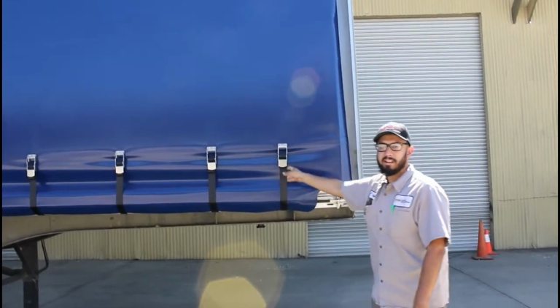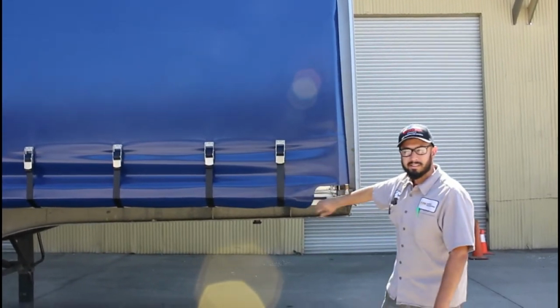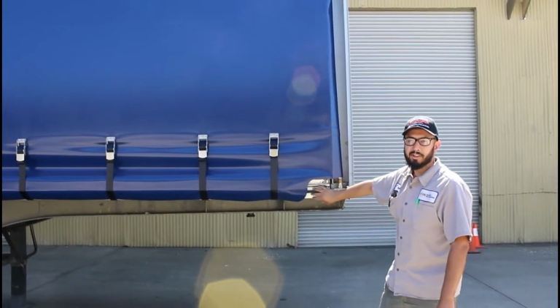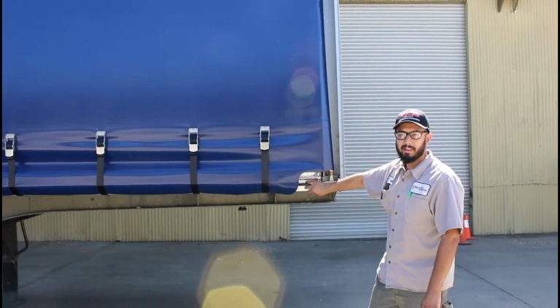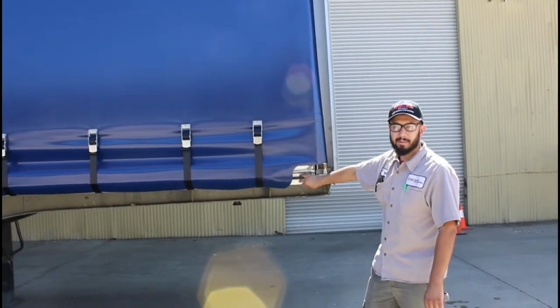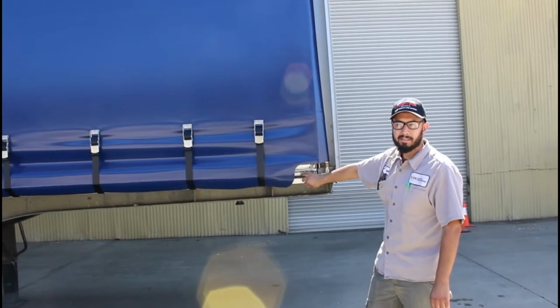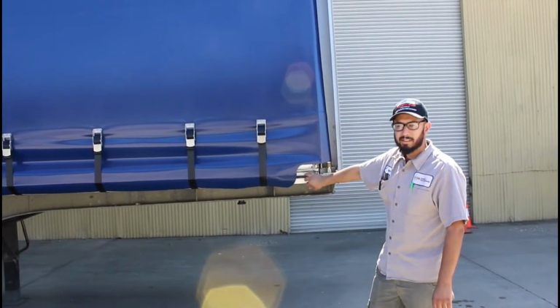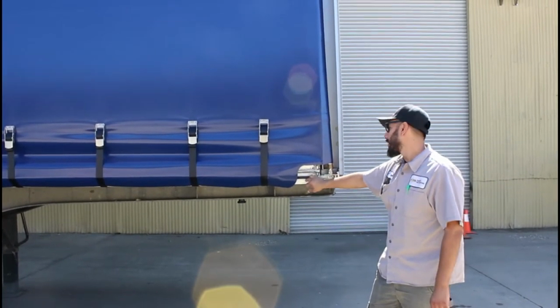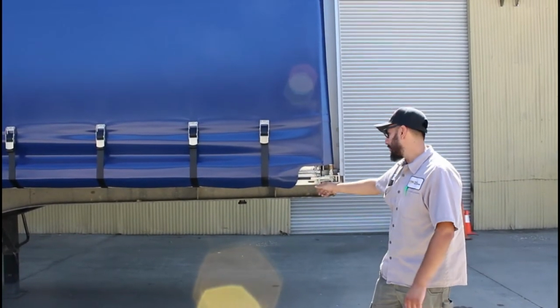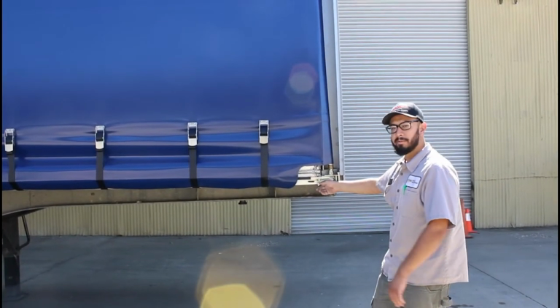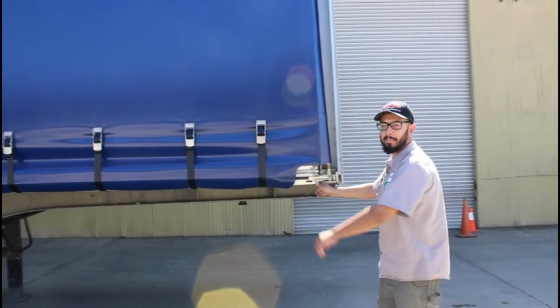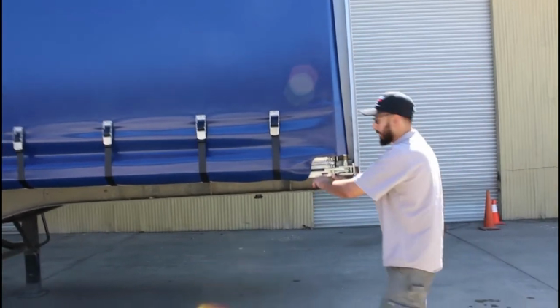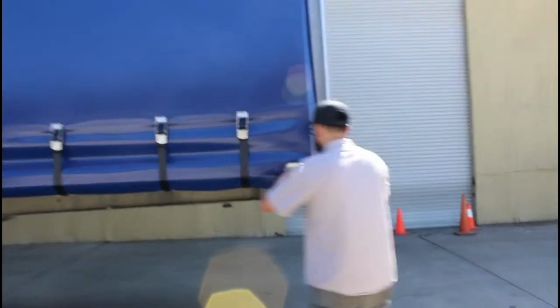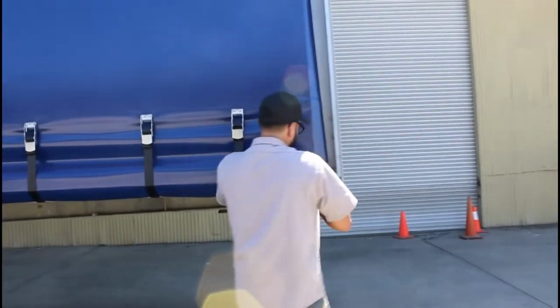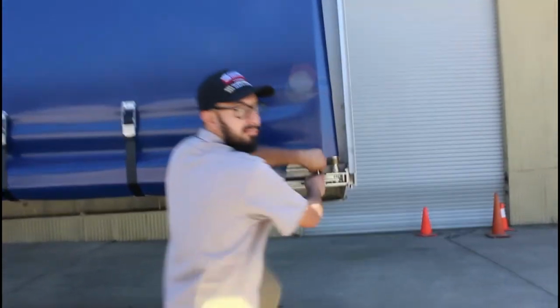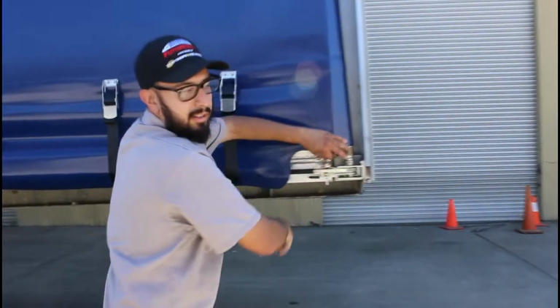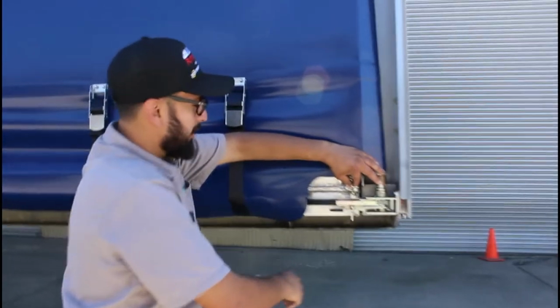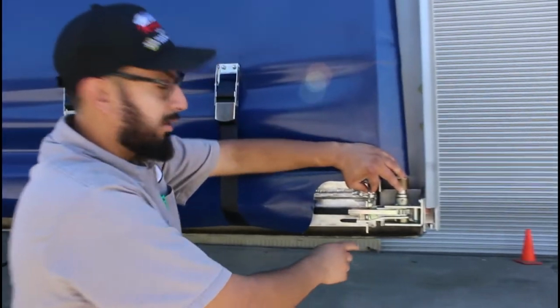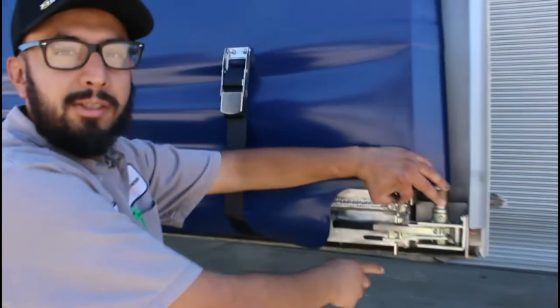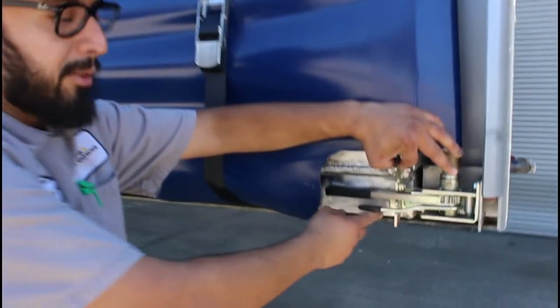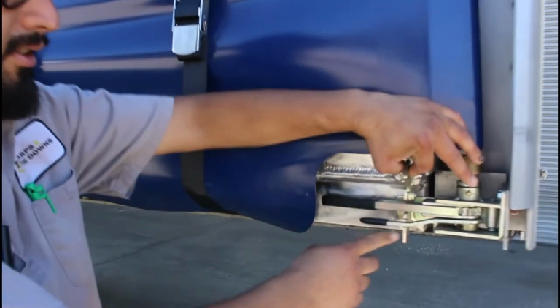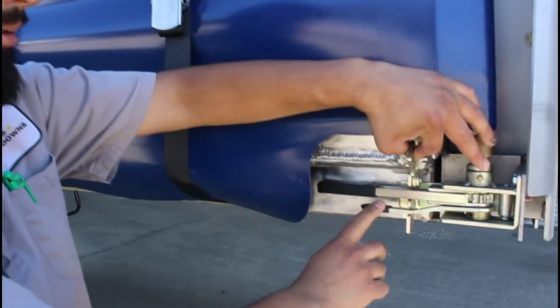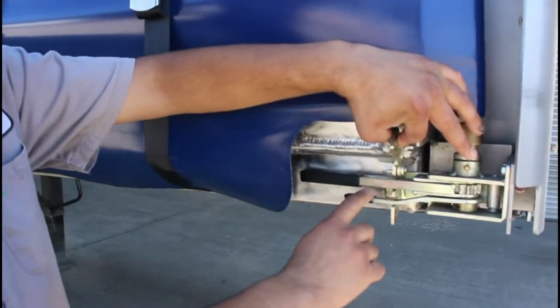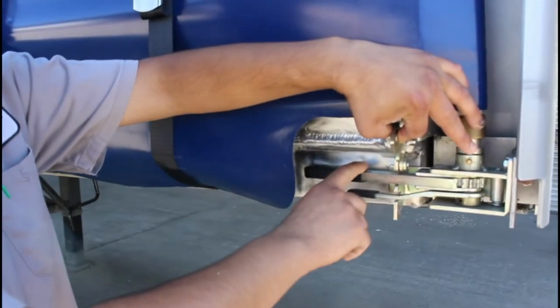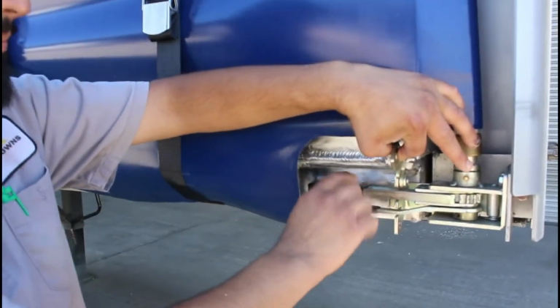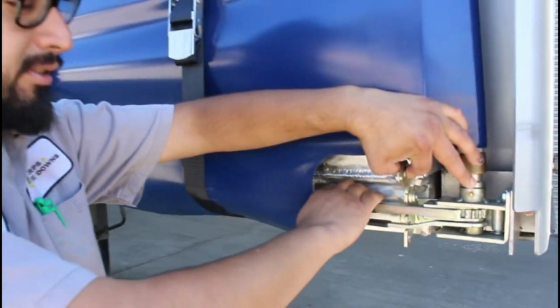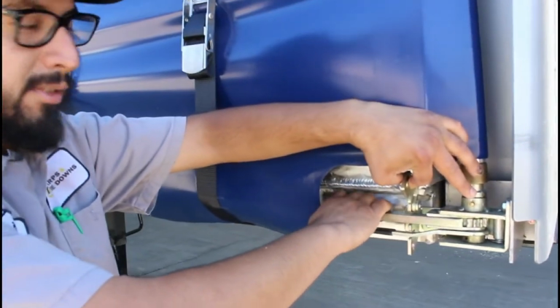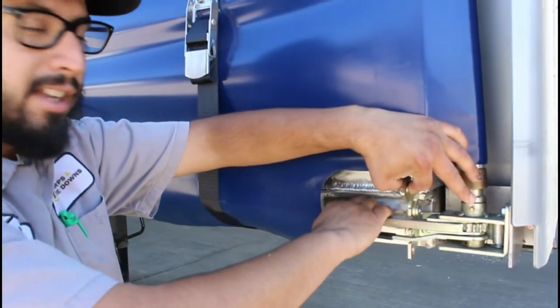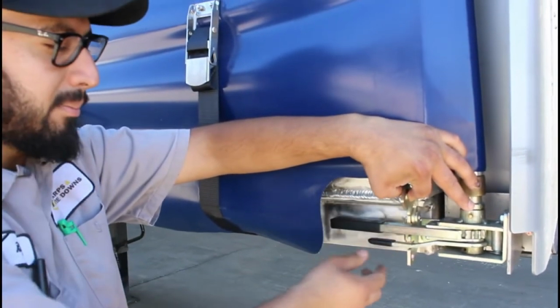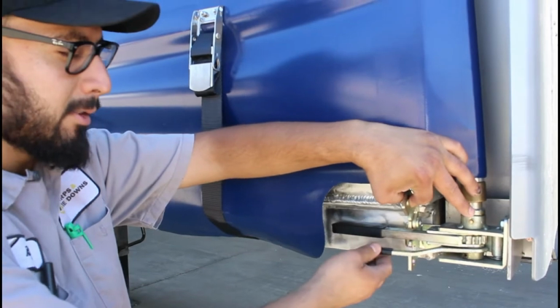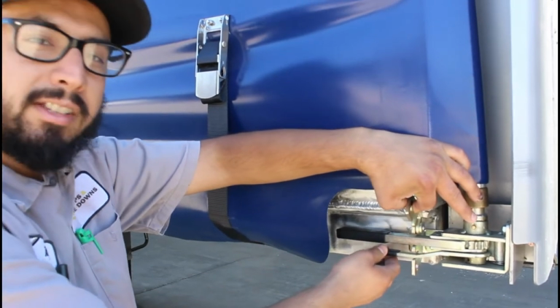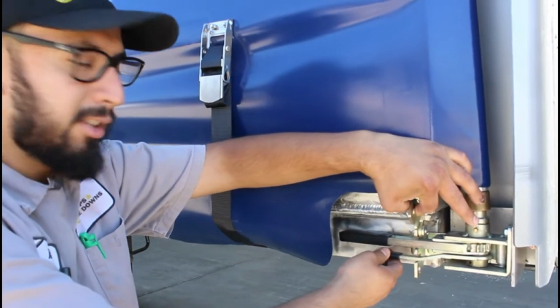We got a tensioner right here at the front. If you come on over, you'll see there's two handles — a bottom and a top. The top one is to tension, and the bottom one is to release the pressure.